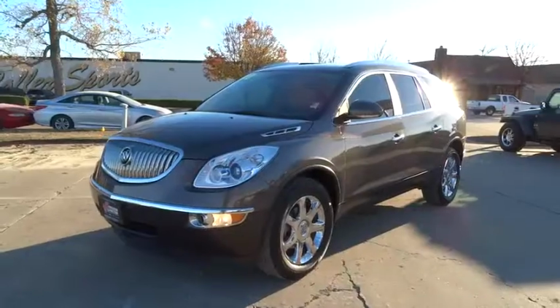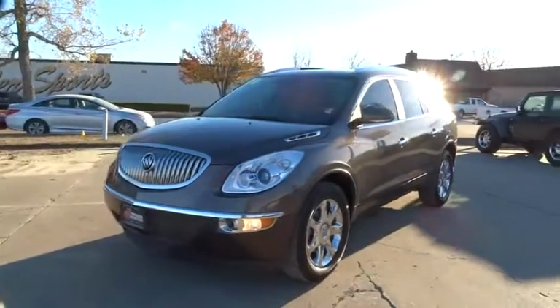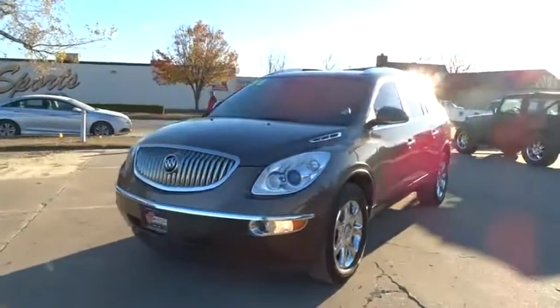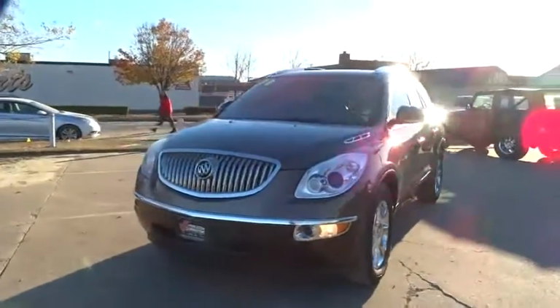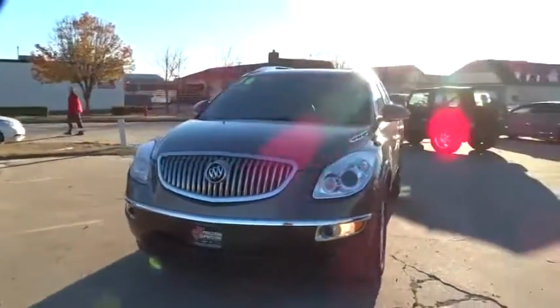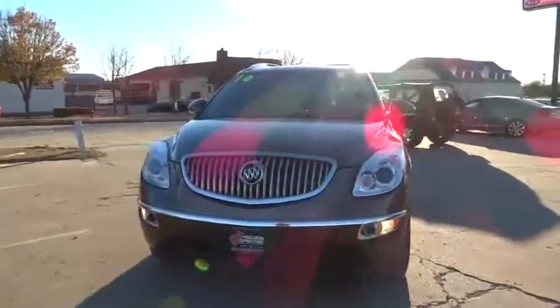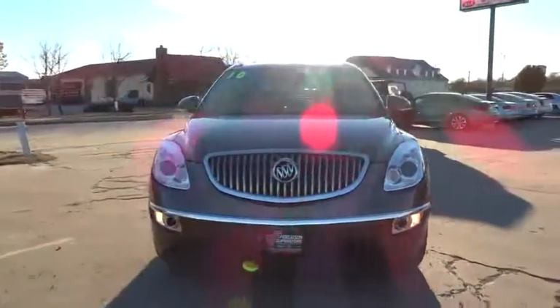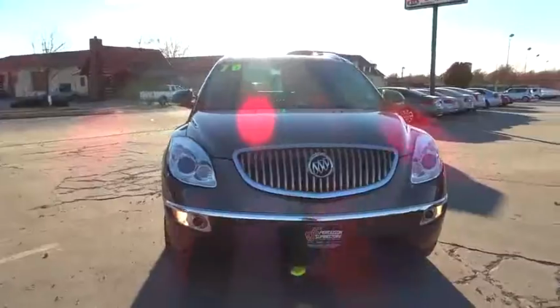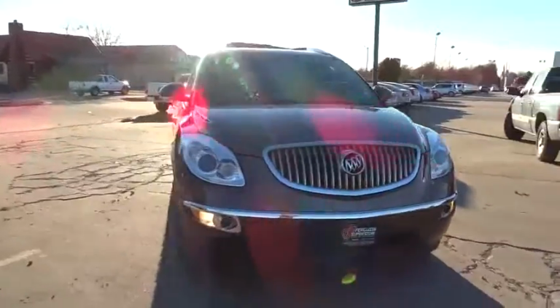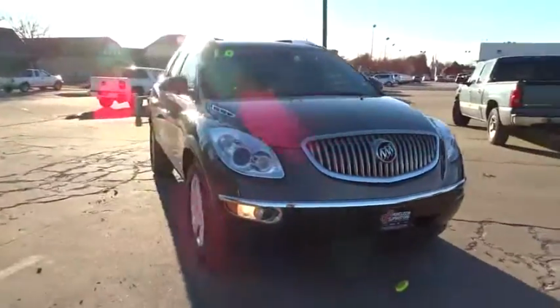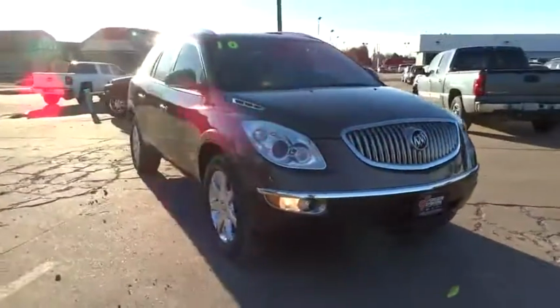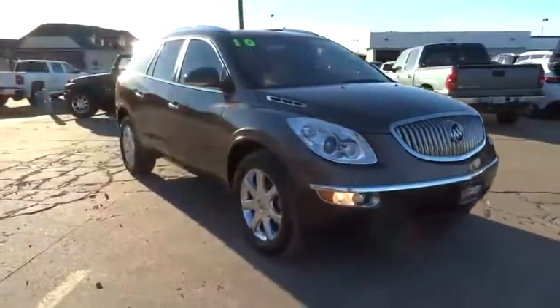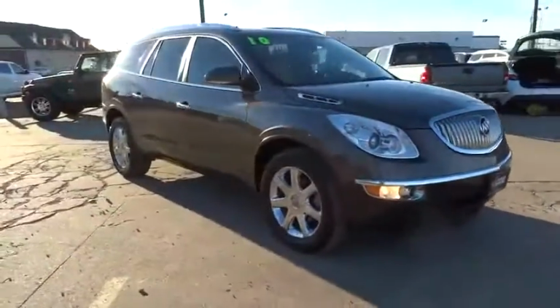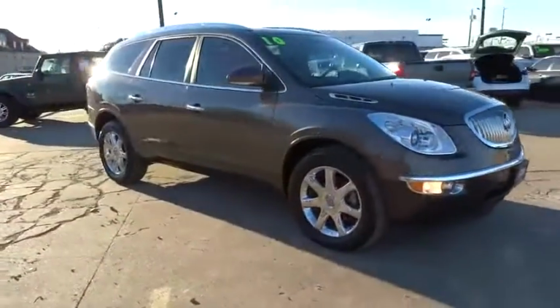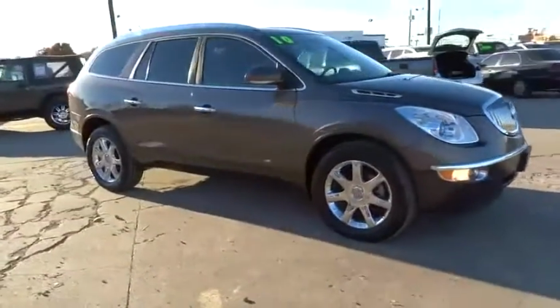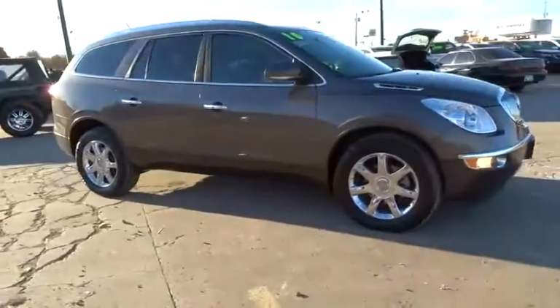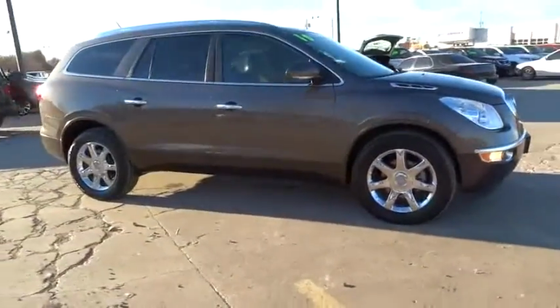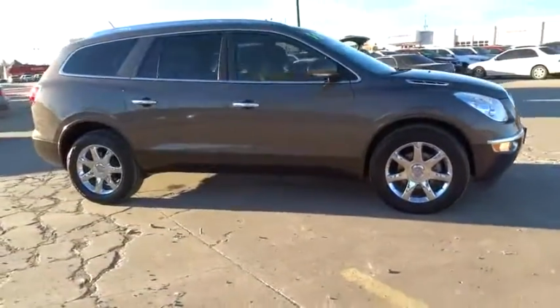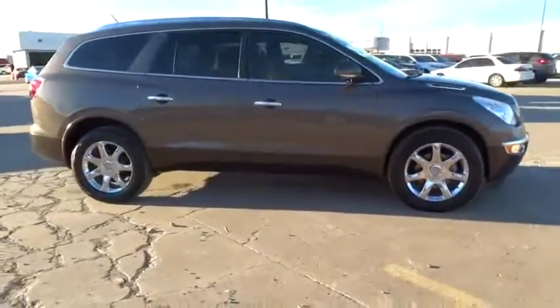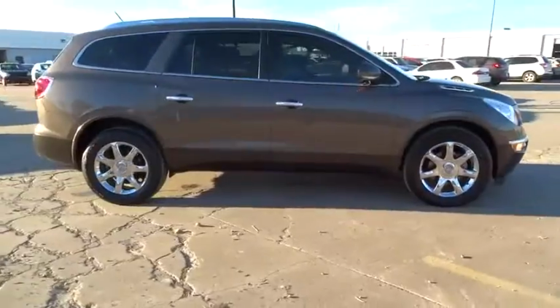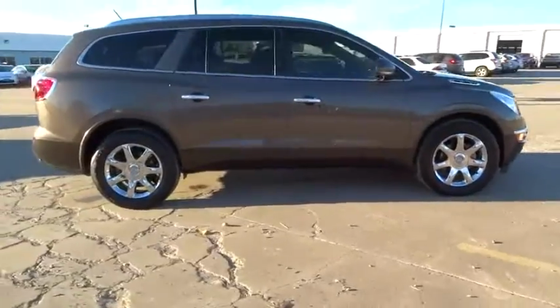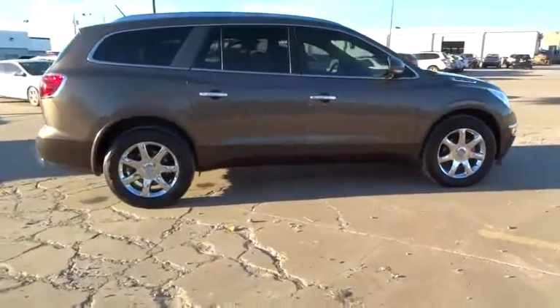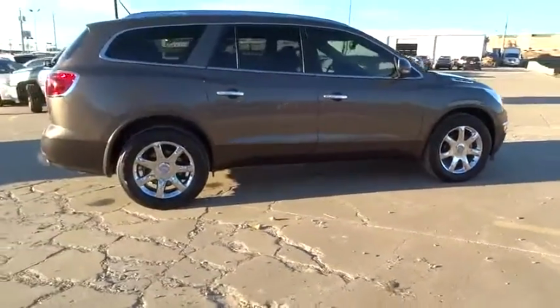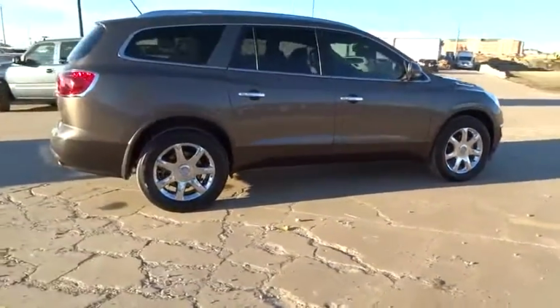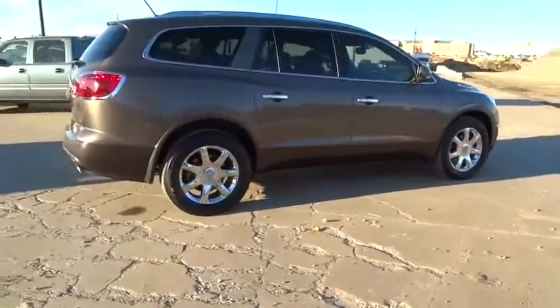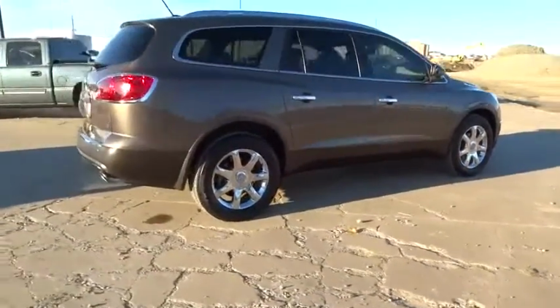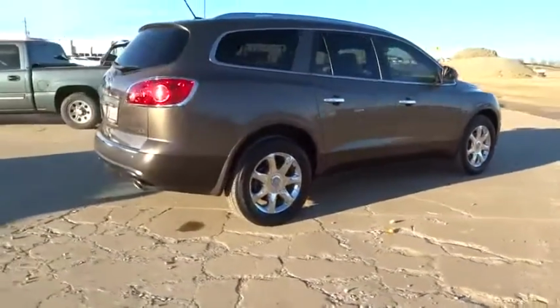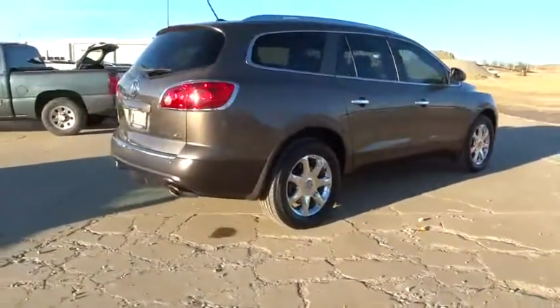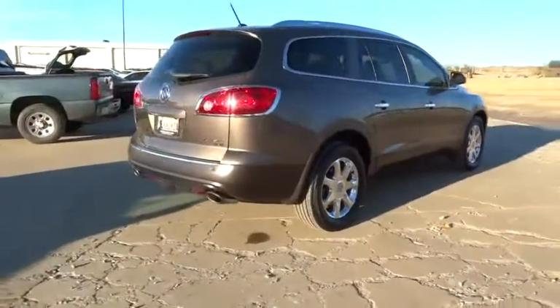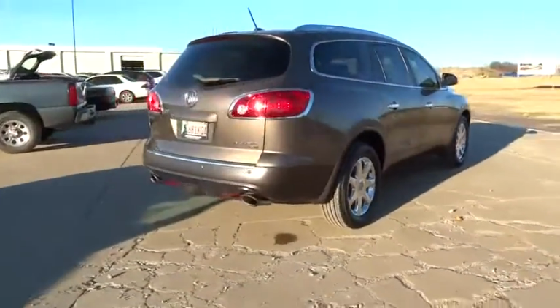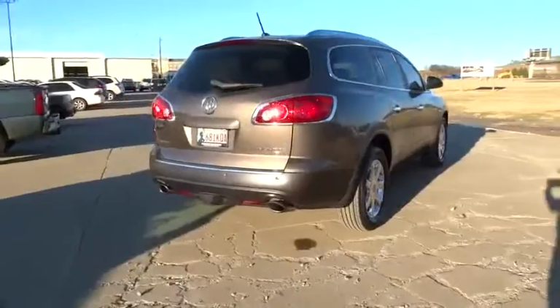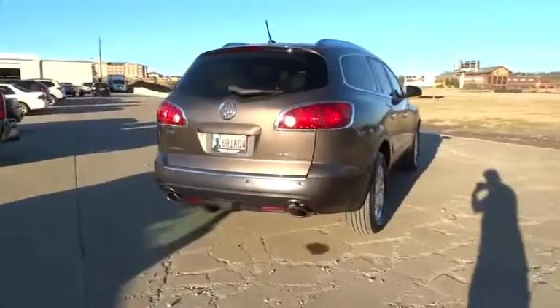The 2010 Enclave. The Enclave offers three rows of seats standard, with seating for up to eight passengers. Not only is it roomy and stylish, but Buick really did its homework on this vehicle. They did not cut any corners.